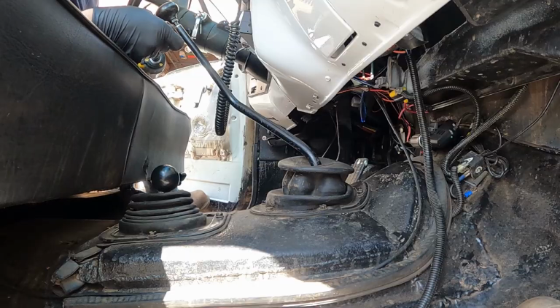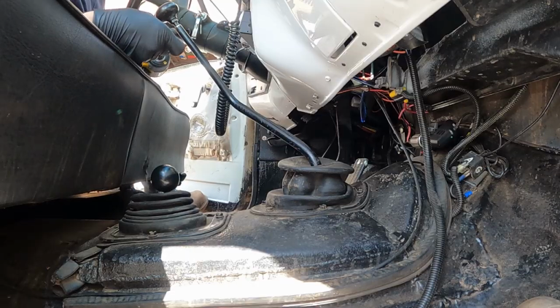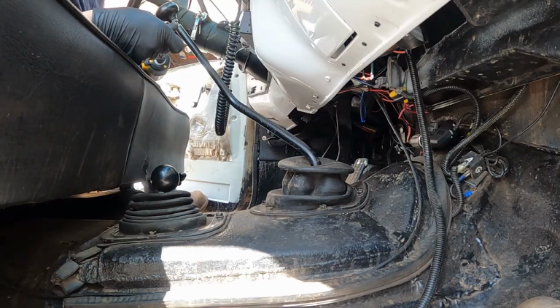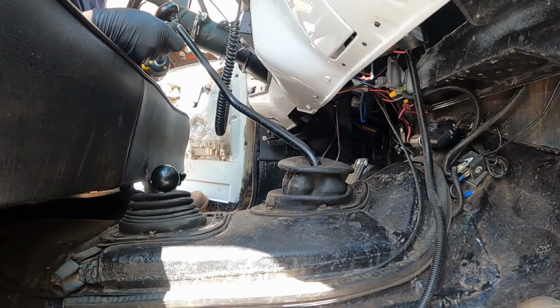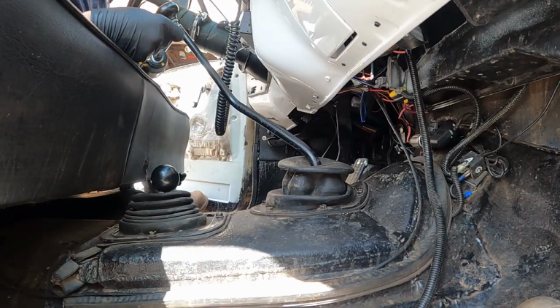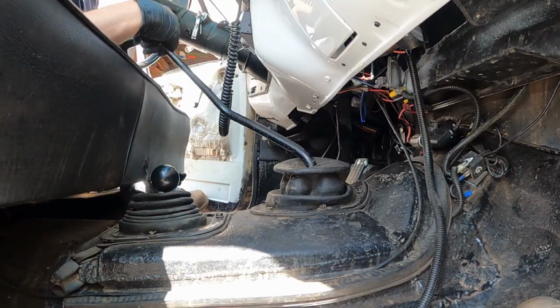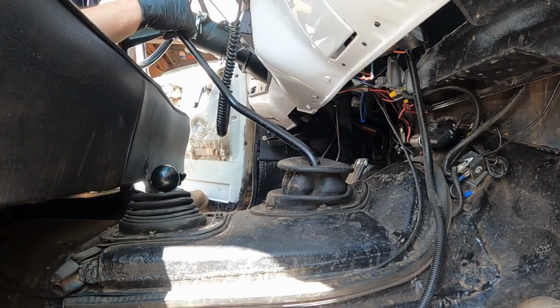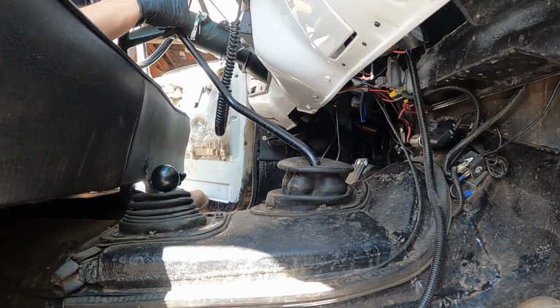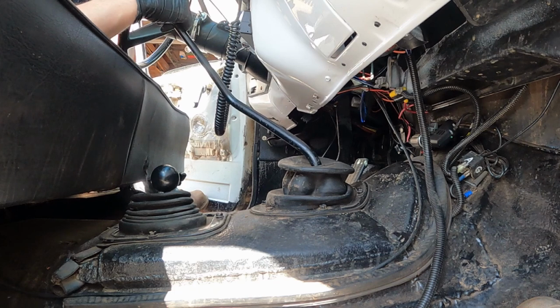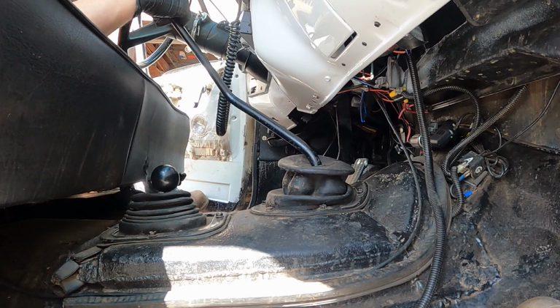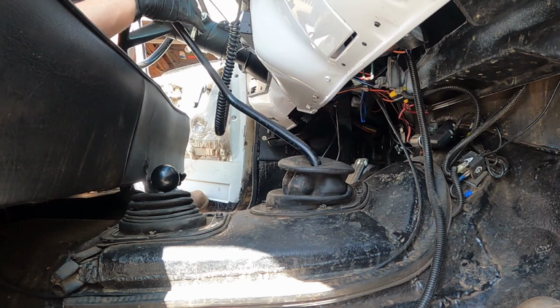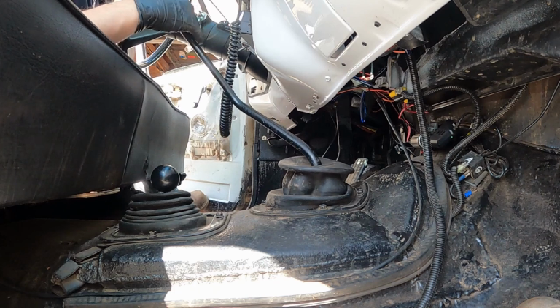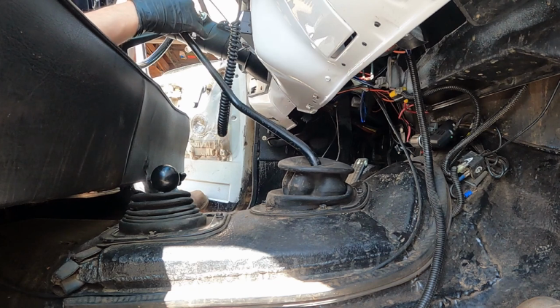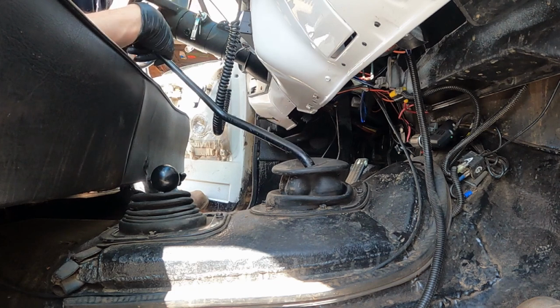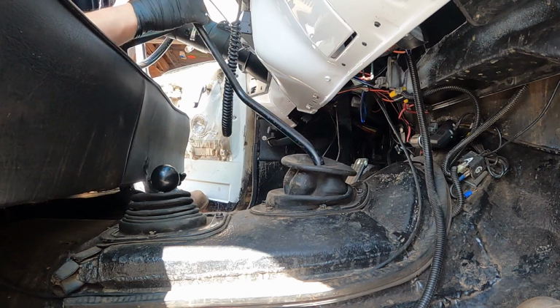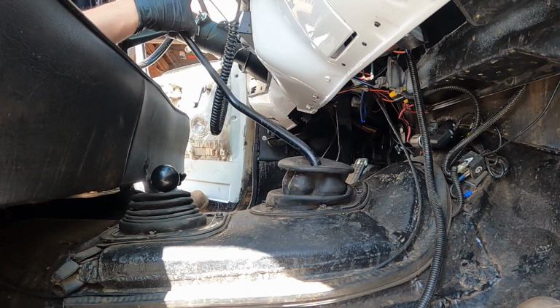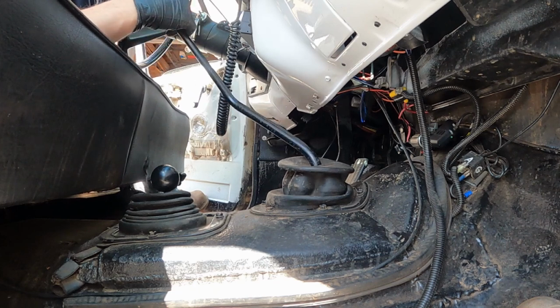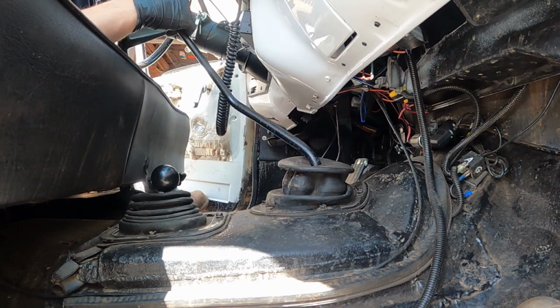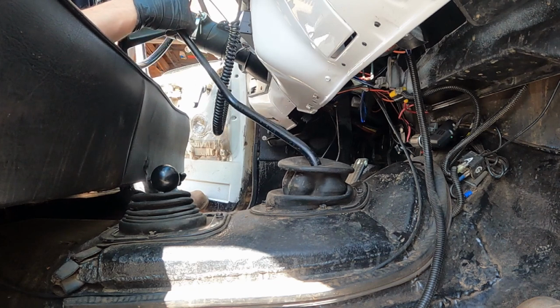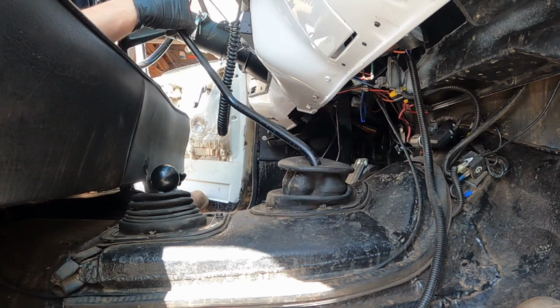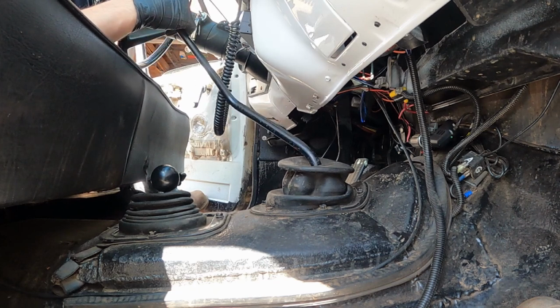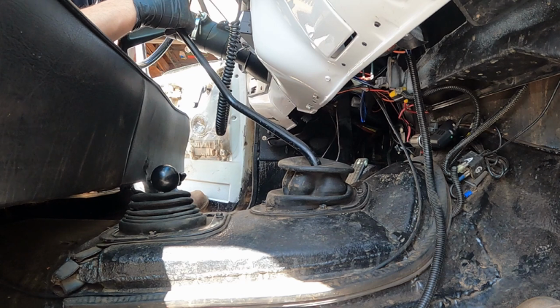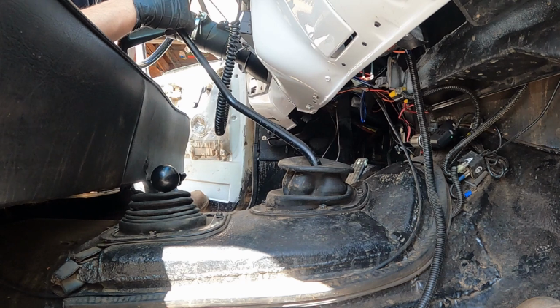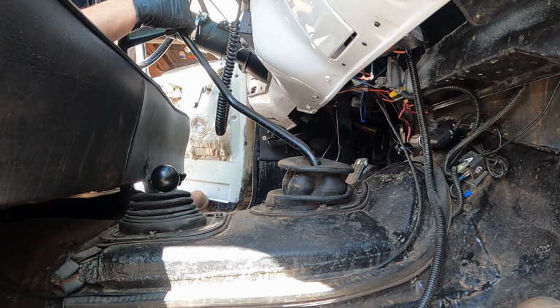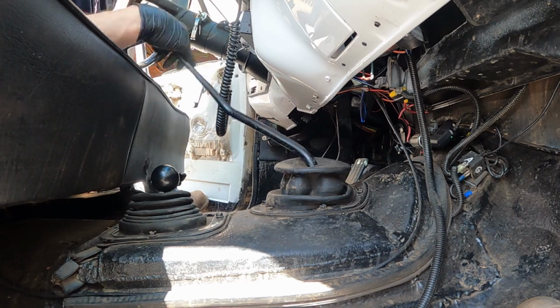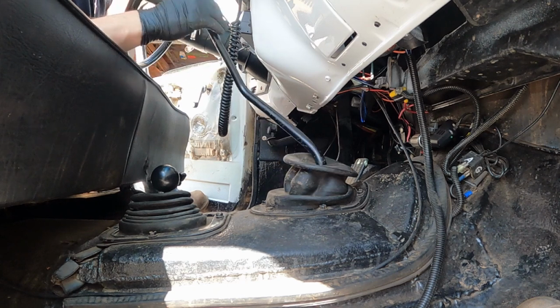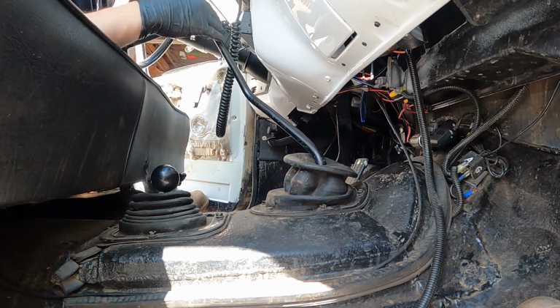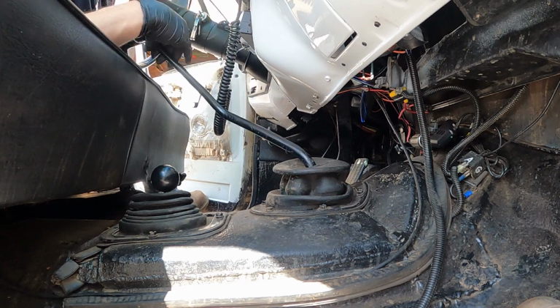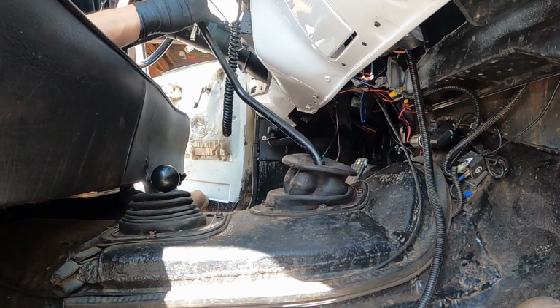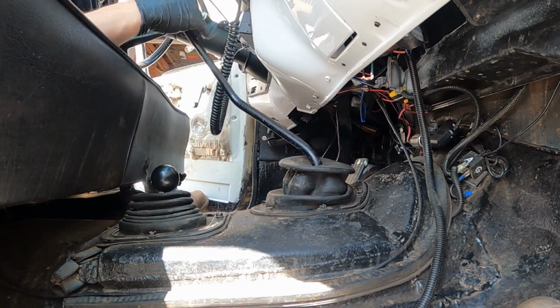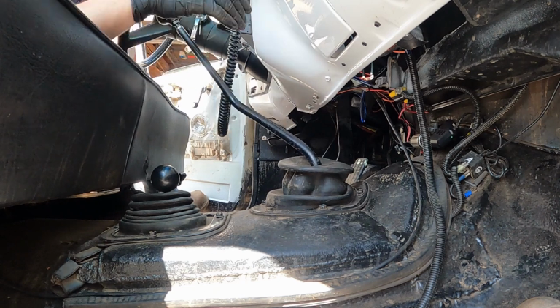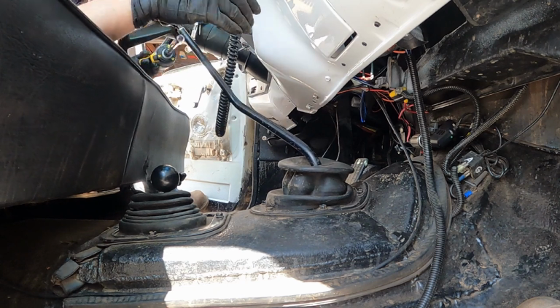I had a bit of trouble getting this thing into neutral with load on it. I tried bumping it with the key and that didn't work. When I took out that rear driveshaft it had some force on it from the weight of the truck. She's in neutral now, so it'll be easier going back together.